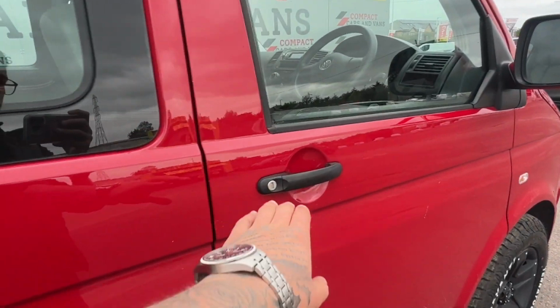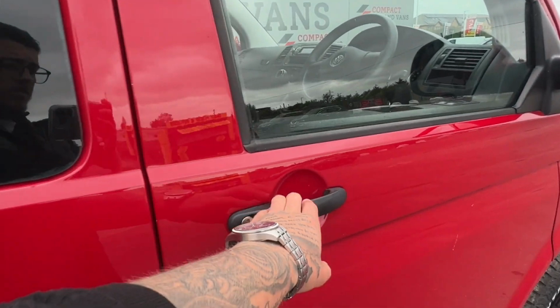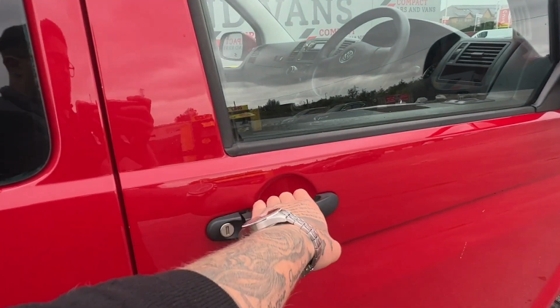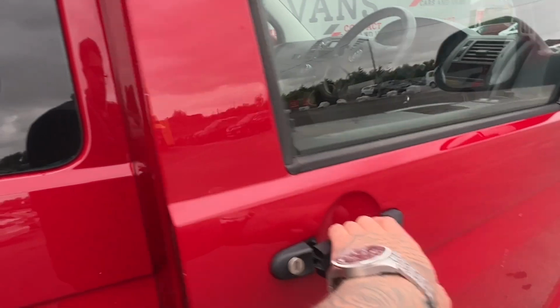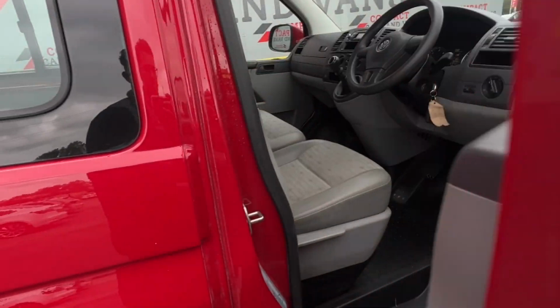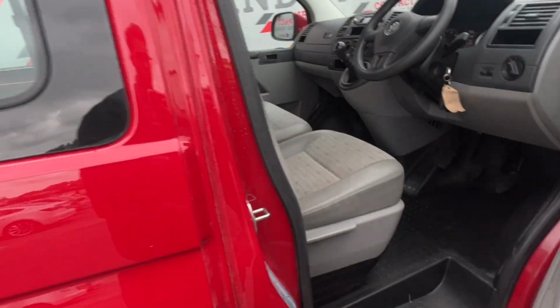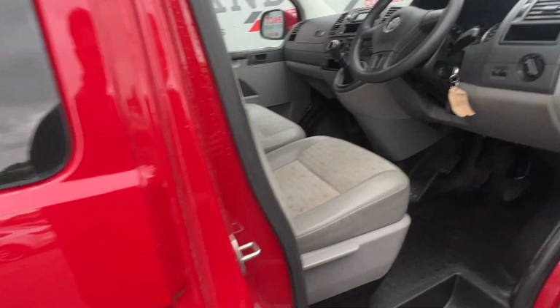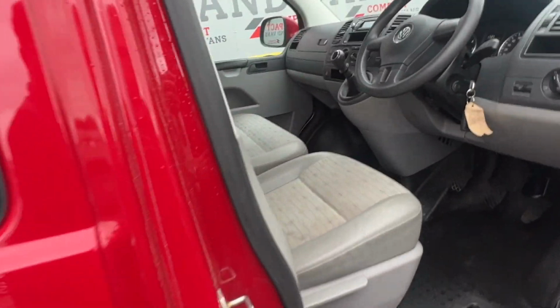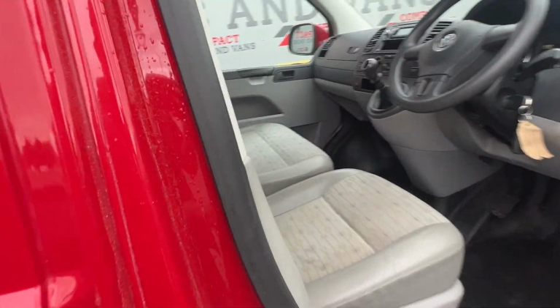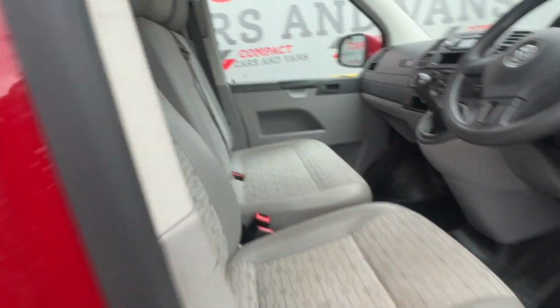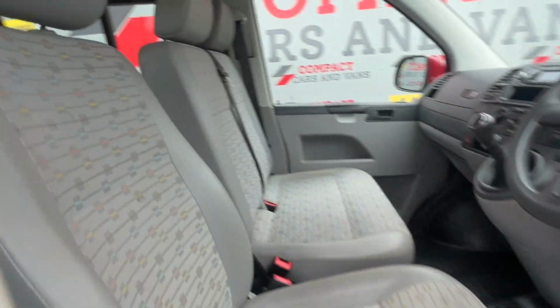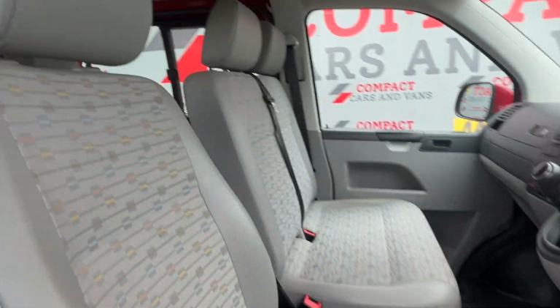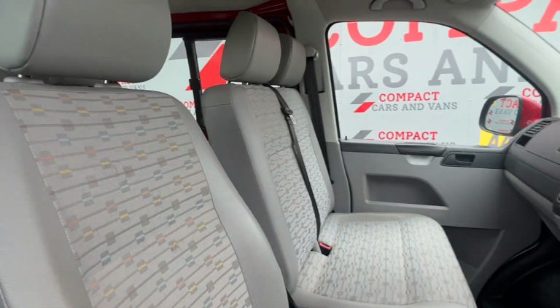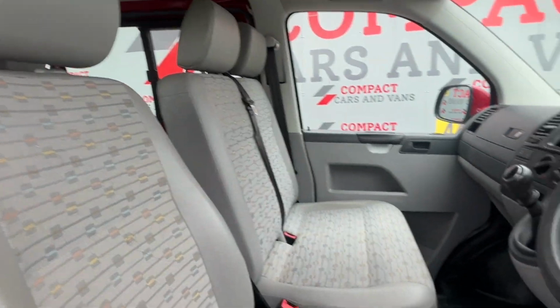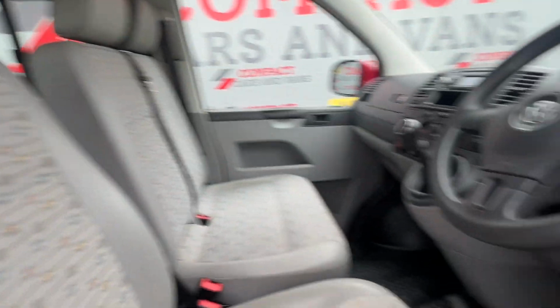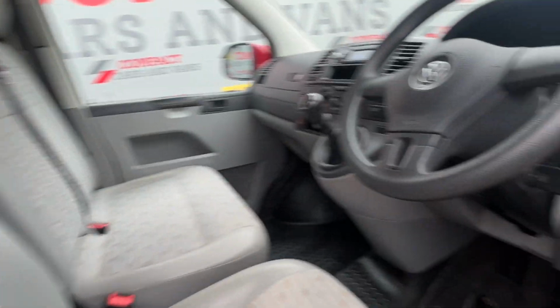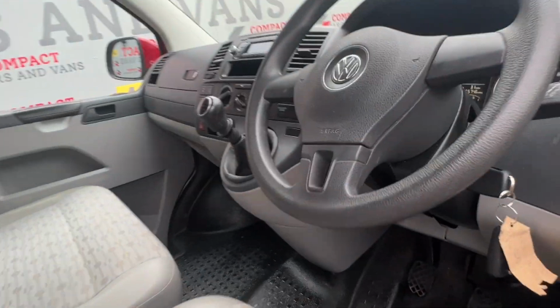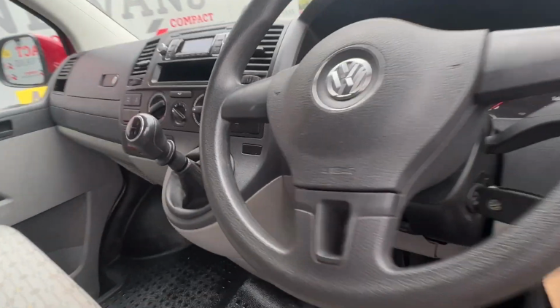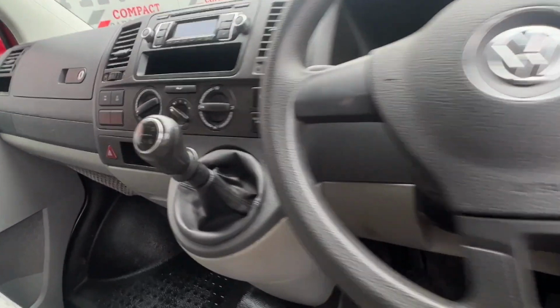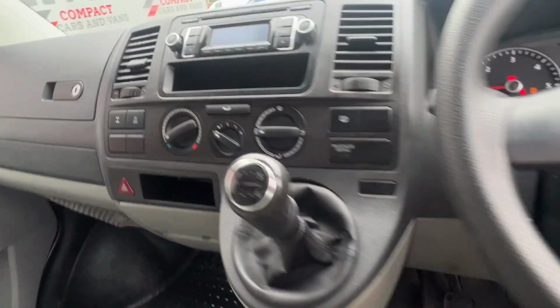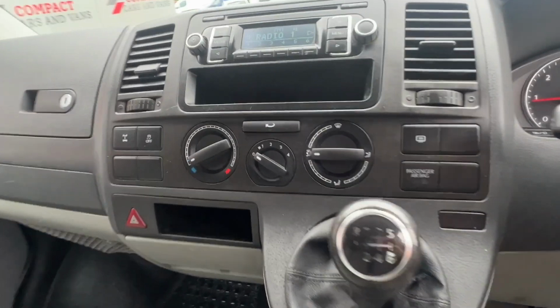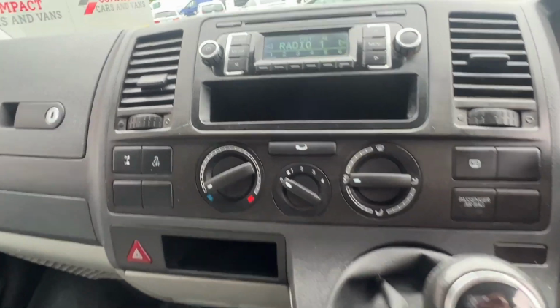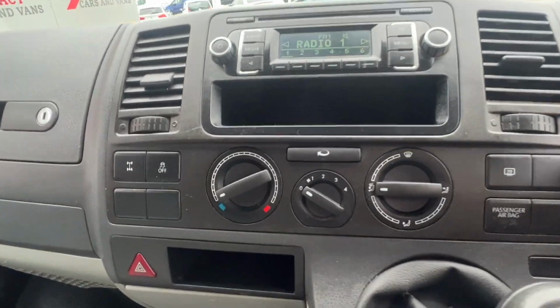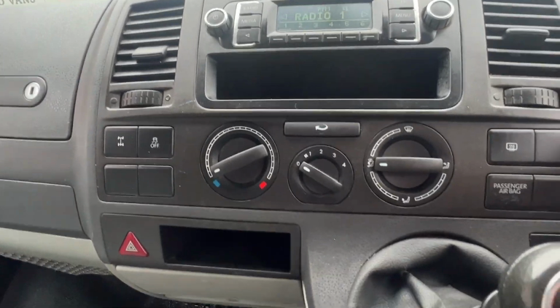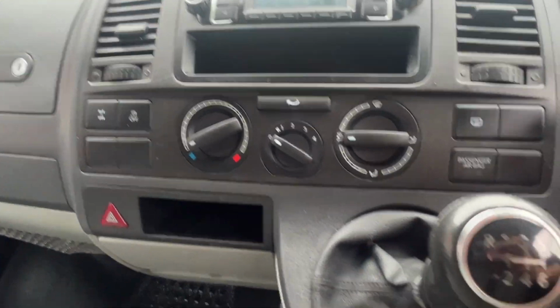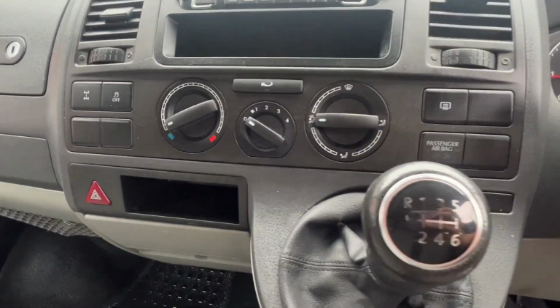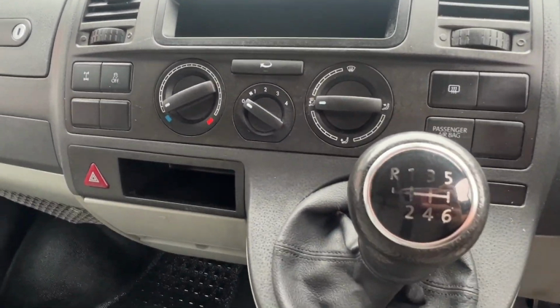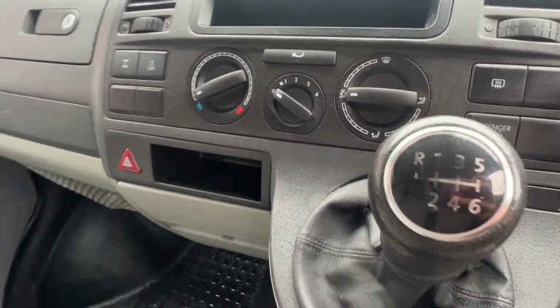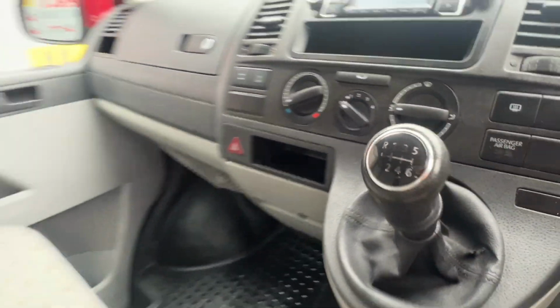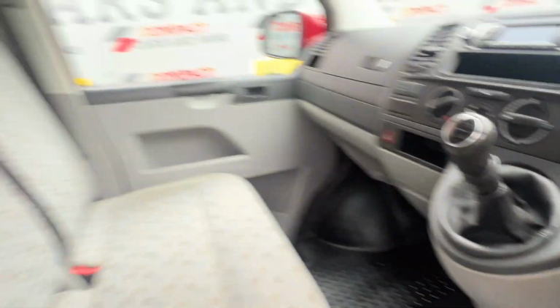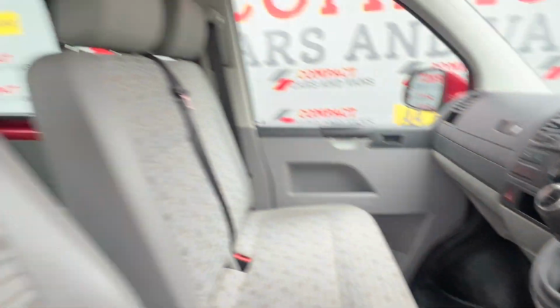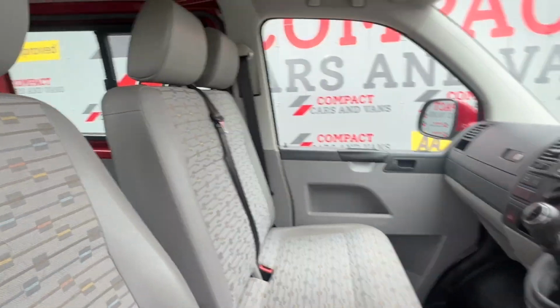The interior of the Kombi includes 6 seats, ample rear load space accessible via the often preferred tailgate, radio, CD player, multiple storage compartments, and so much more.